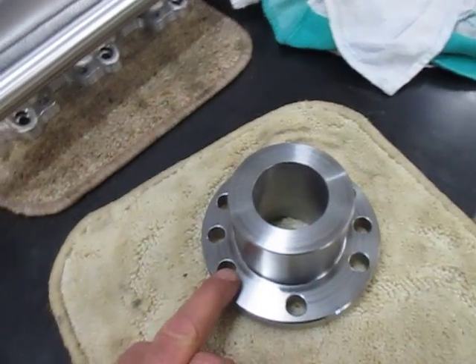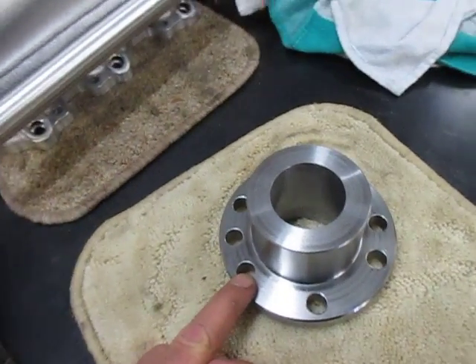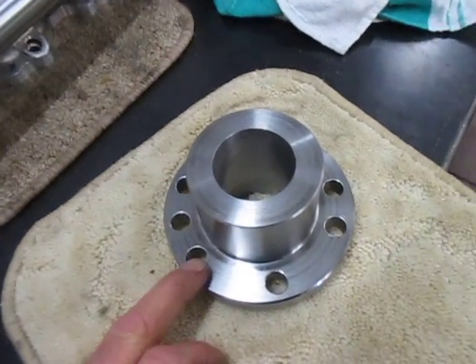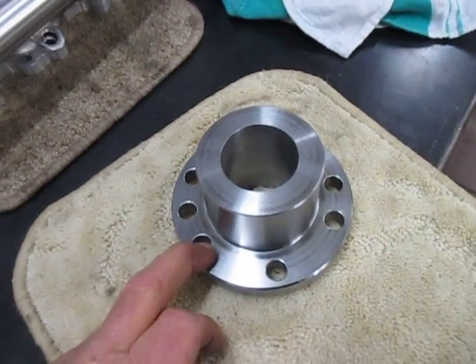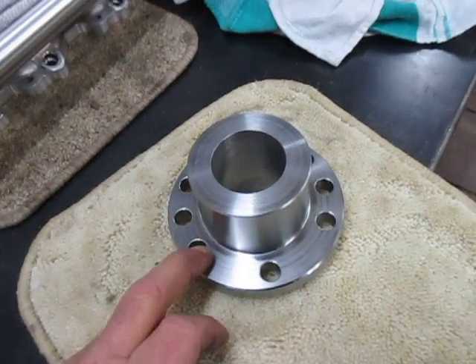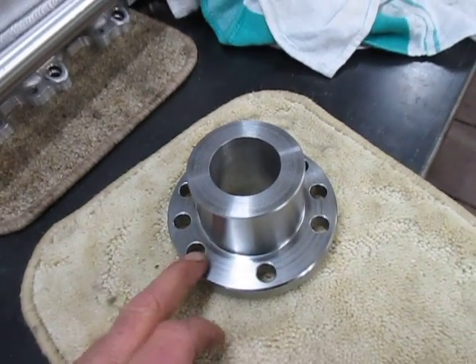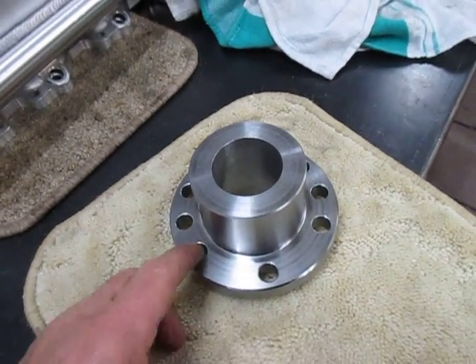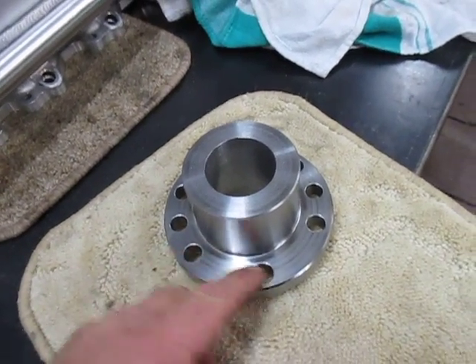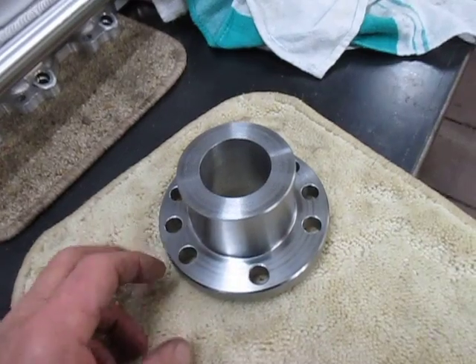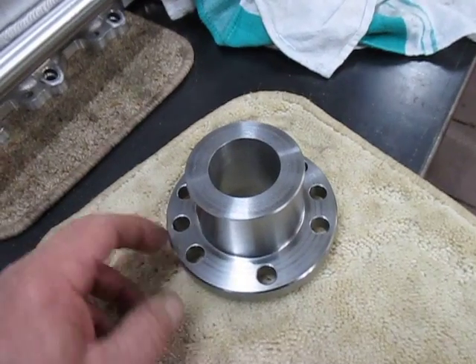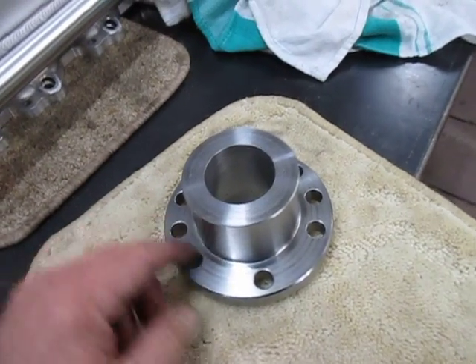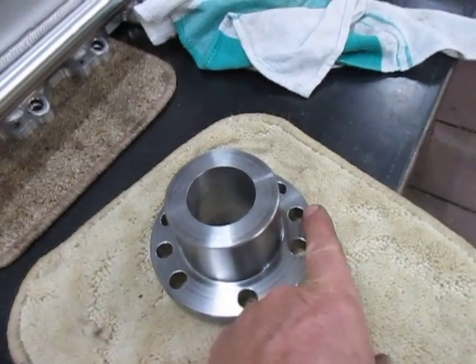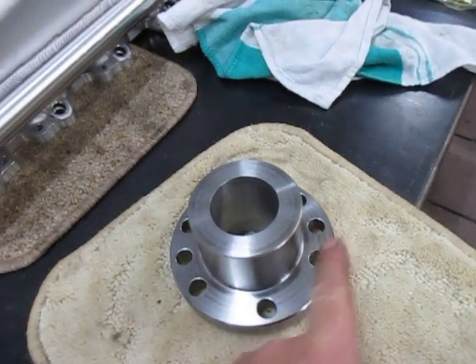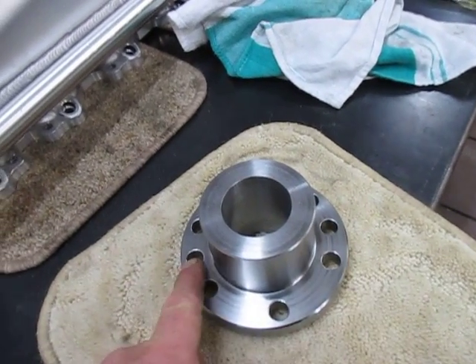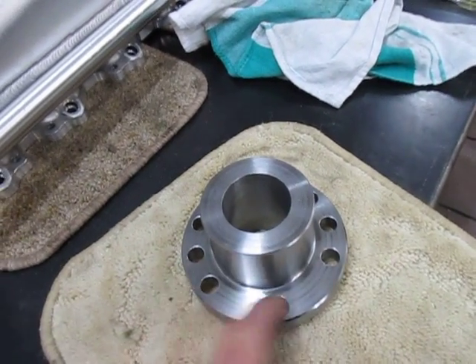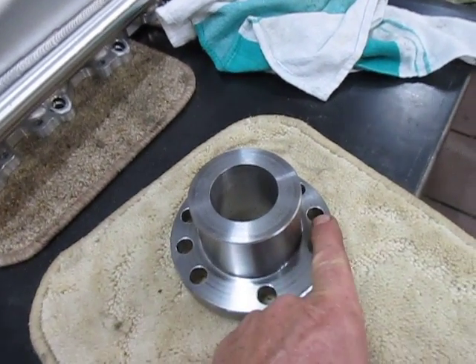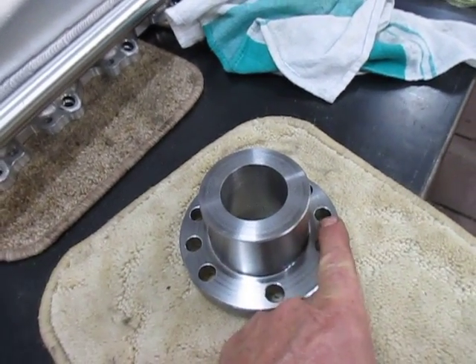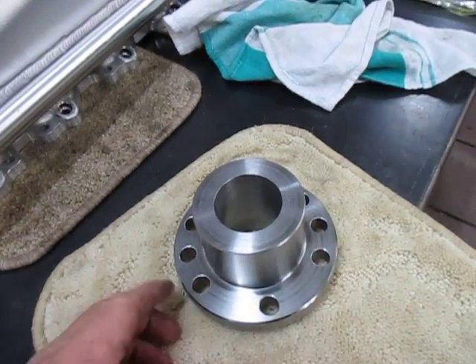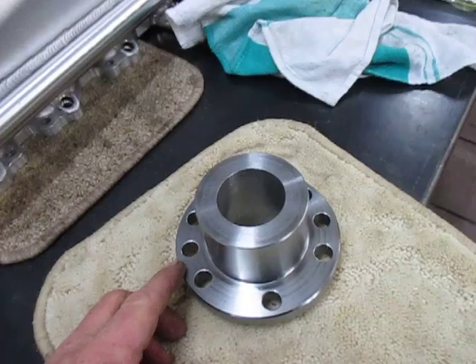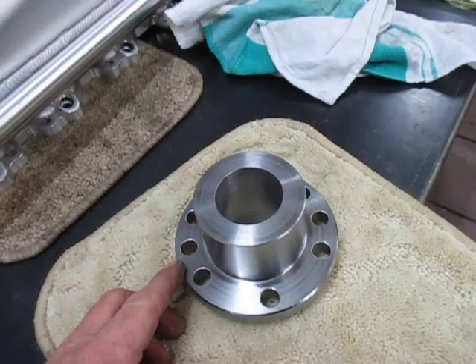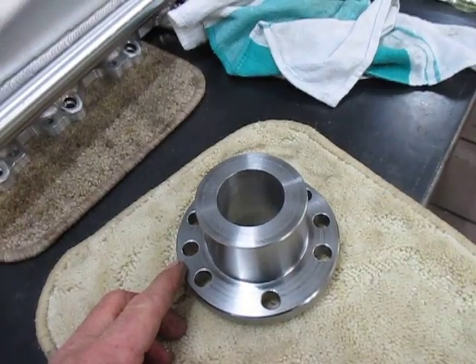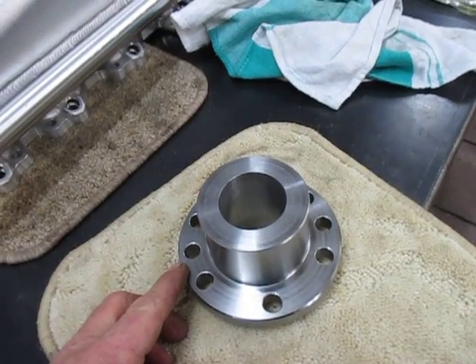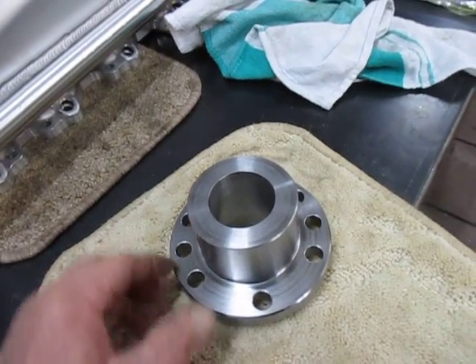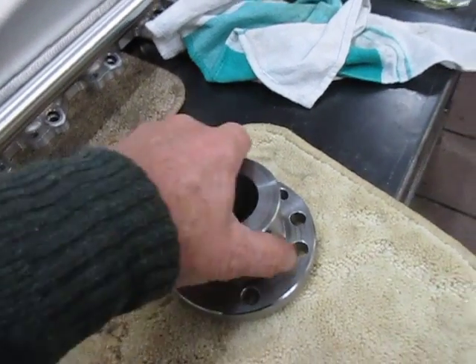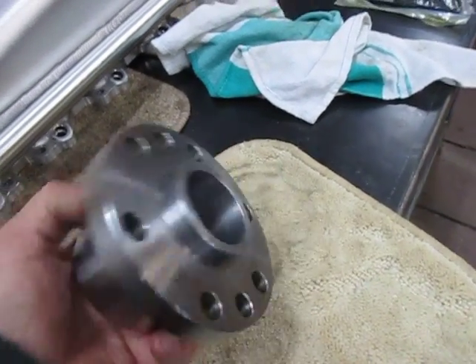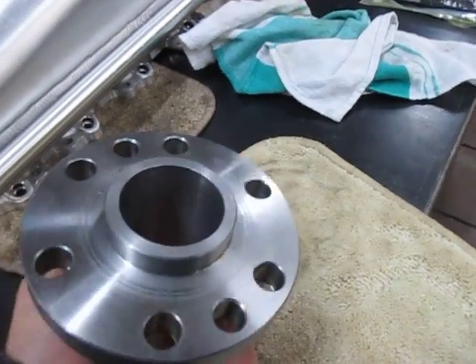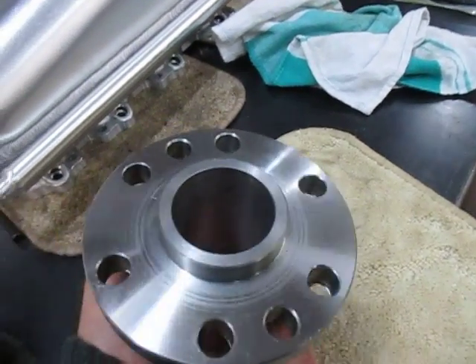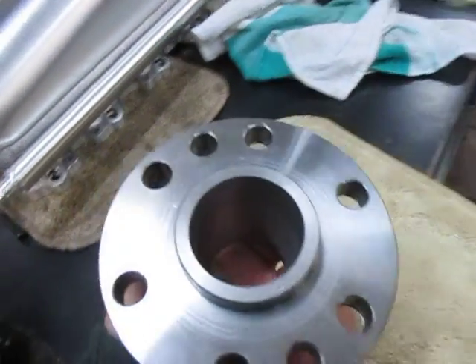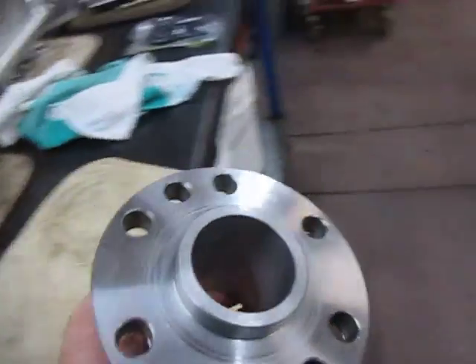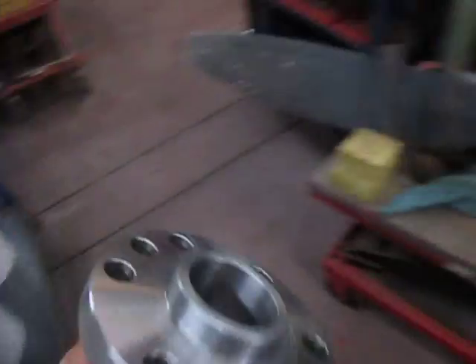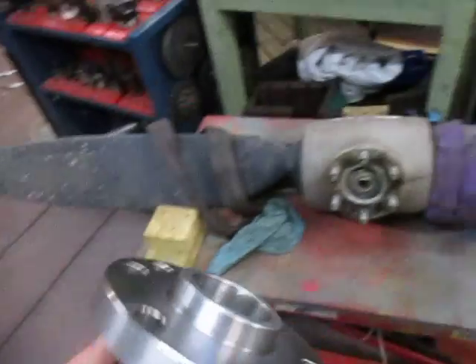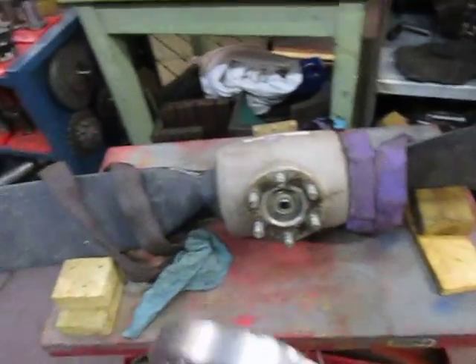The bolt holes are slightly oversized at 13mm for half inch, so there's about 0.3mm clearance on those bolts. And the two holes for the dowel pins have been reamed to half inch exactly. So now we need to see whether this is going to work.